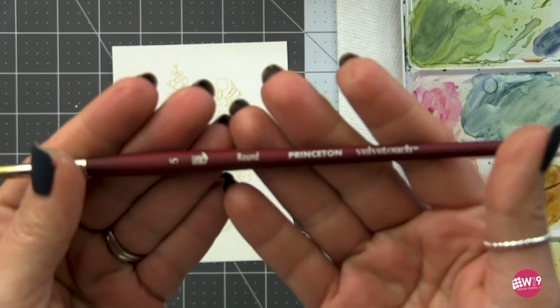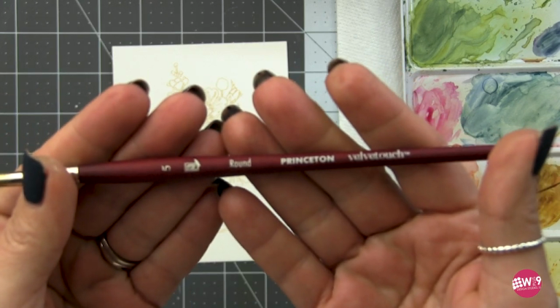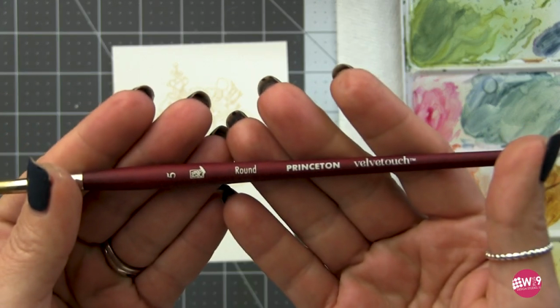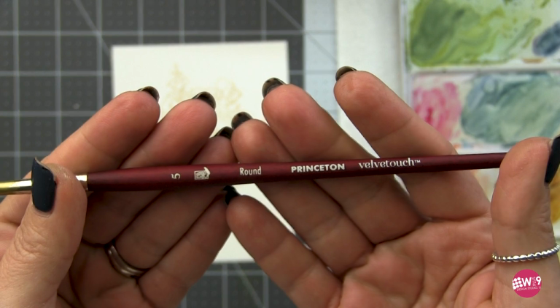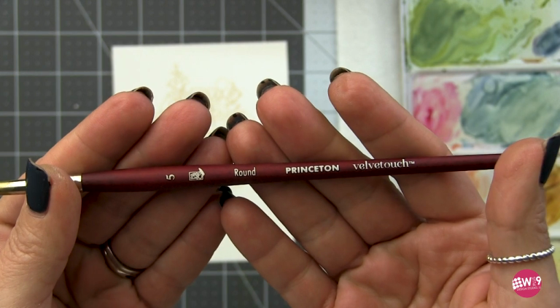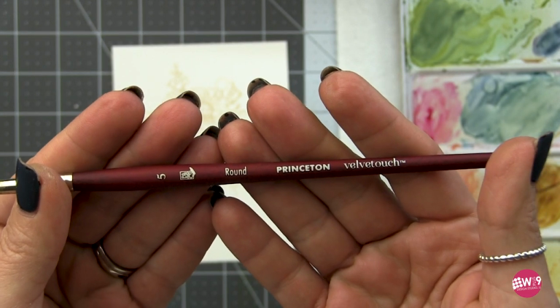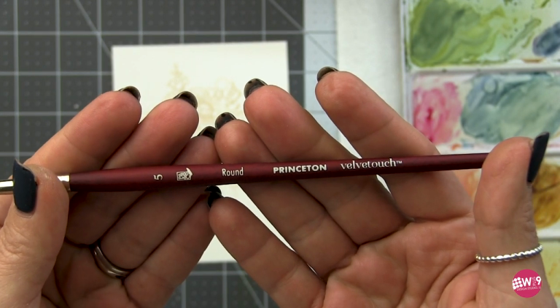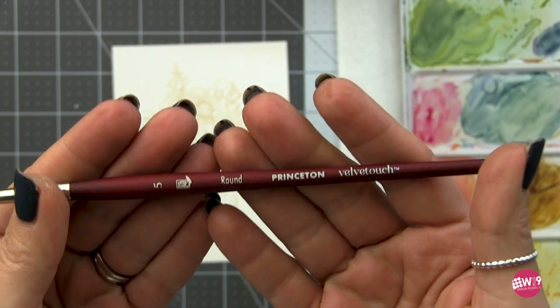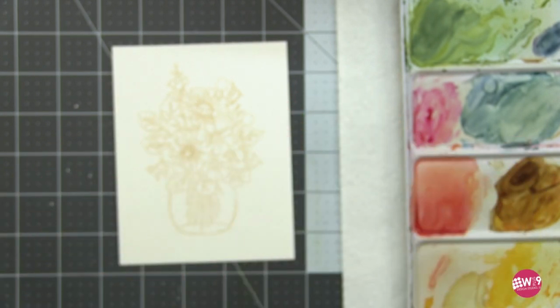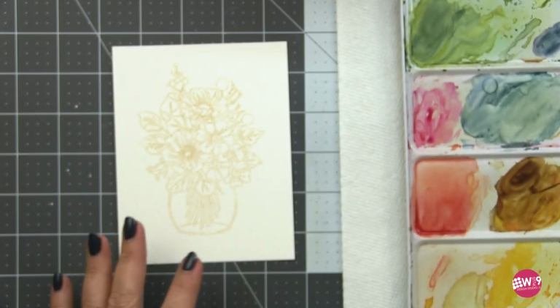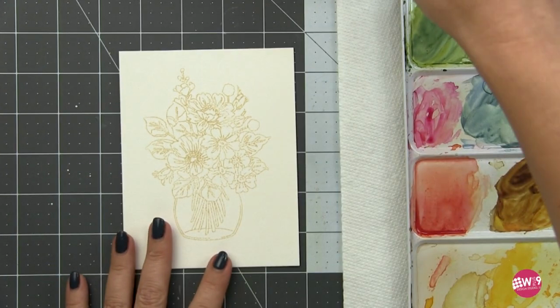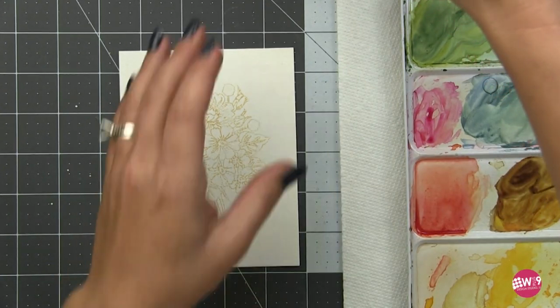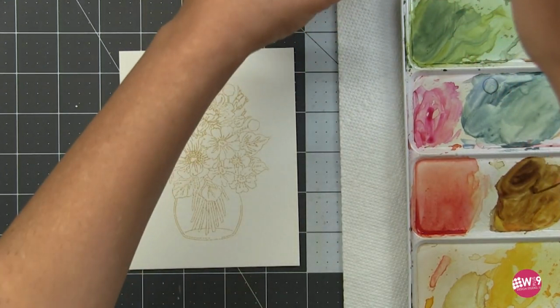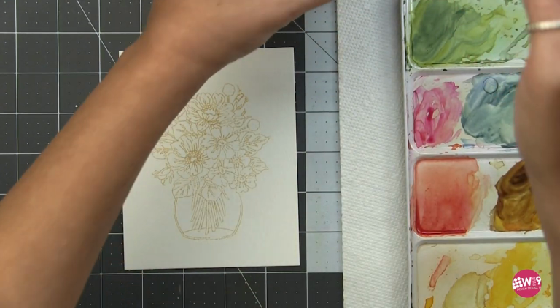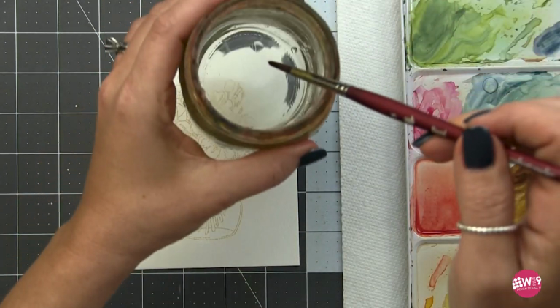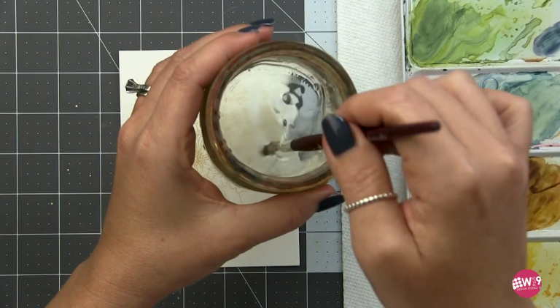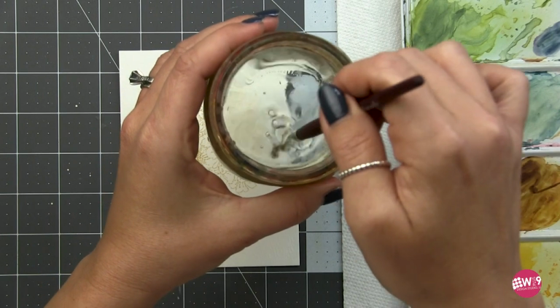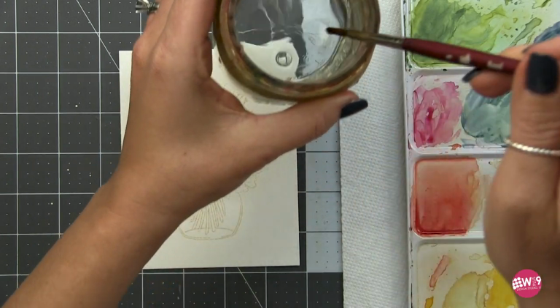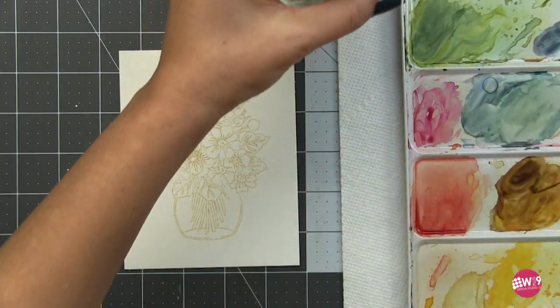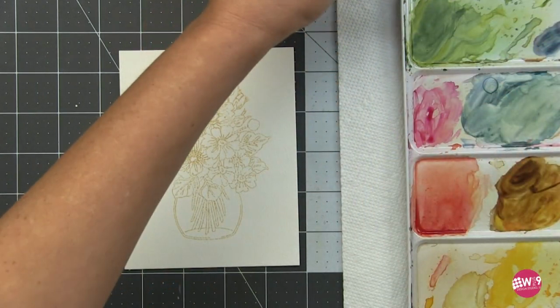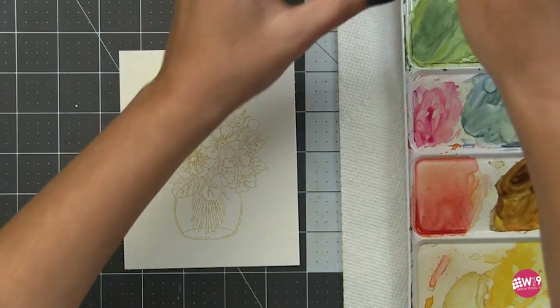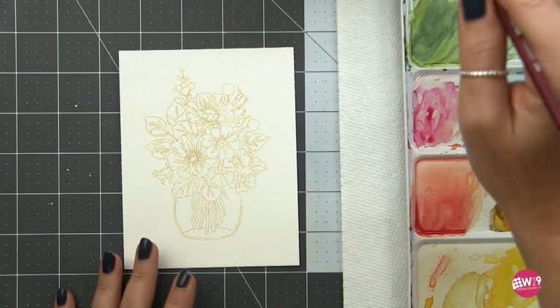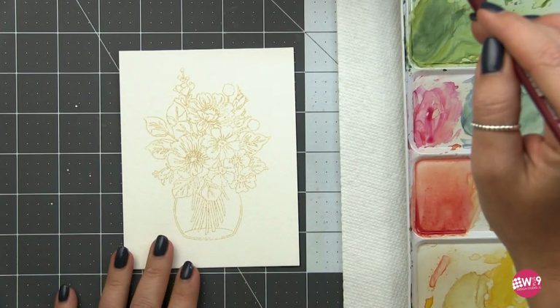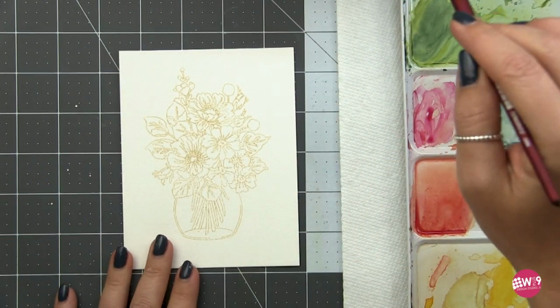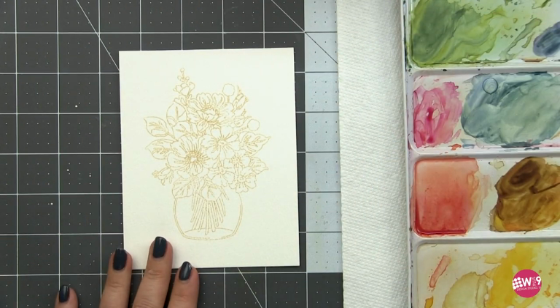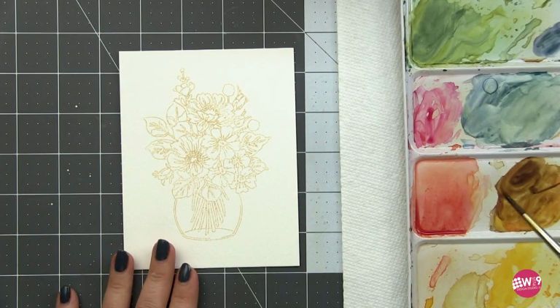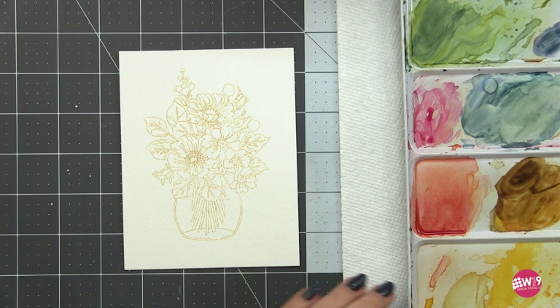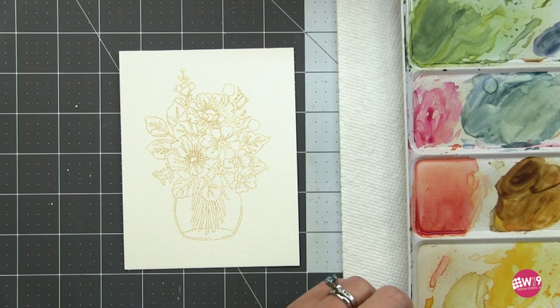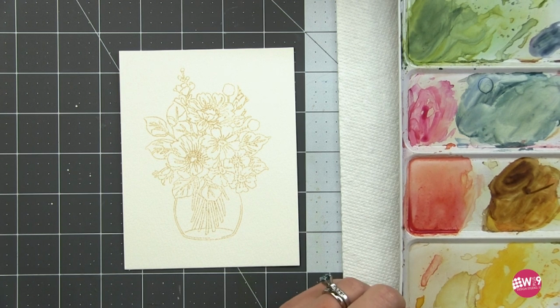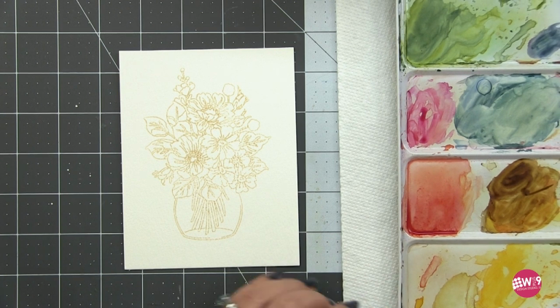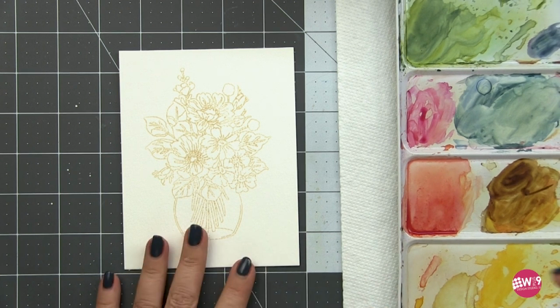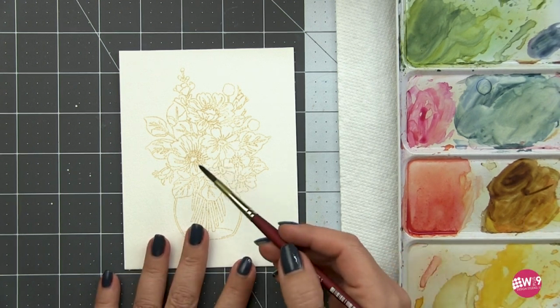I am going to be using the number five Princeton Velvet Touch. This is a great brush — decent sized, comes to a great point, and I think it's a really good all-purpose brush.